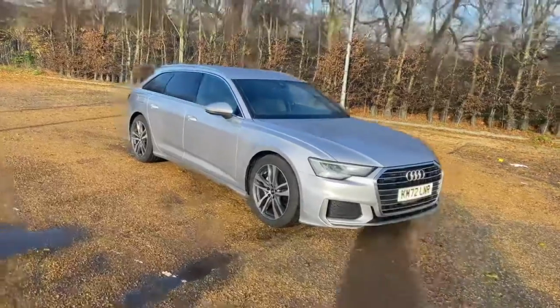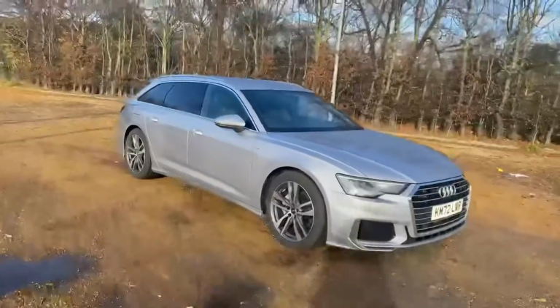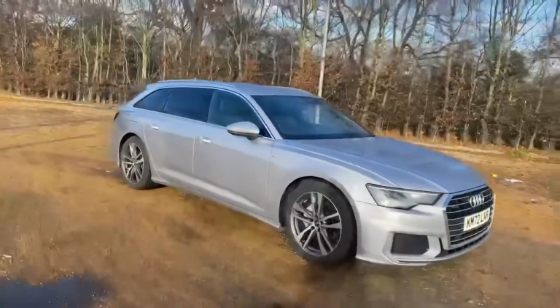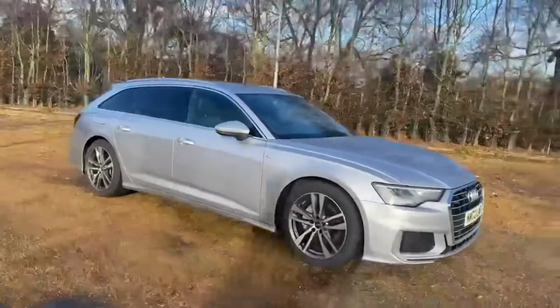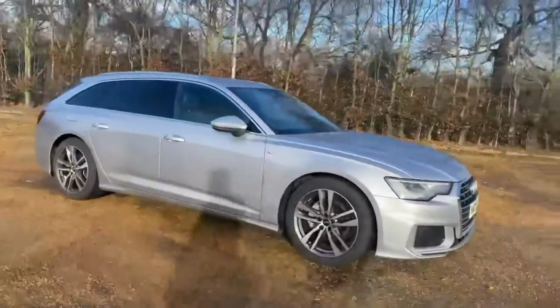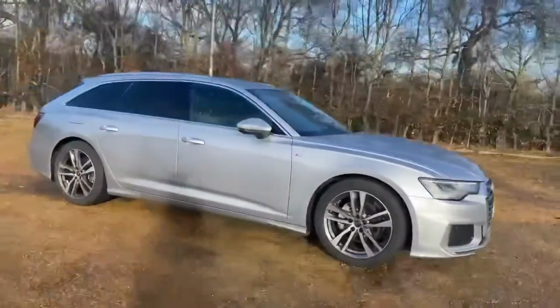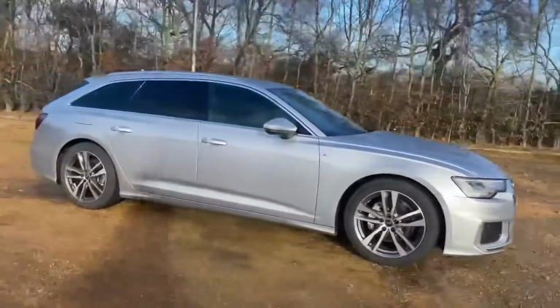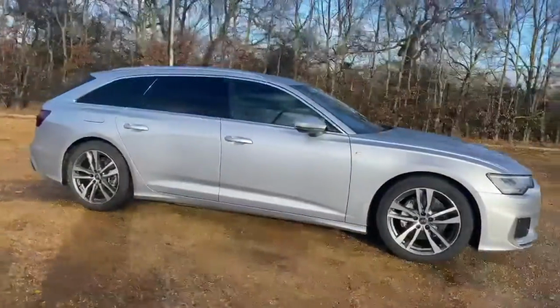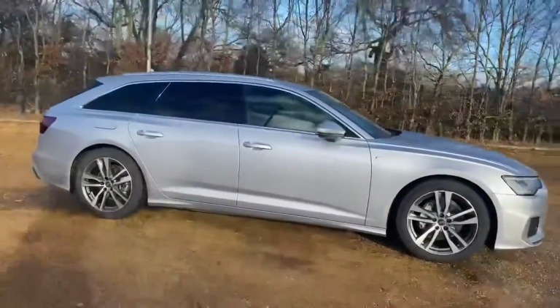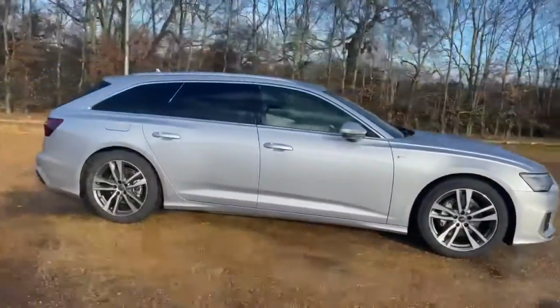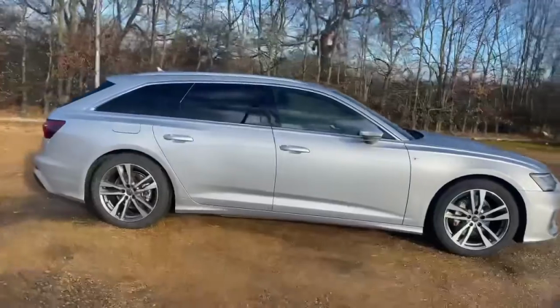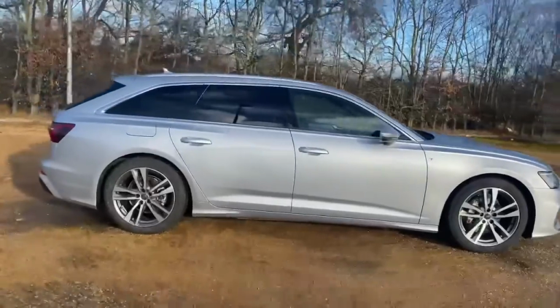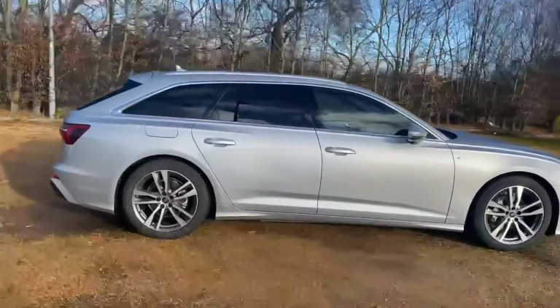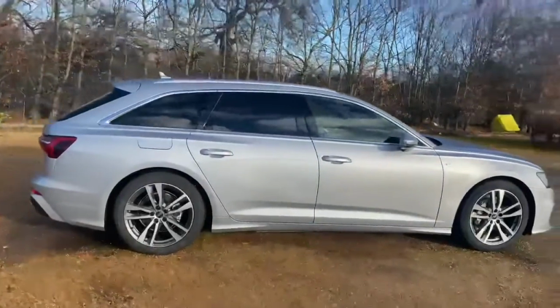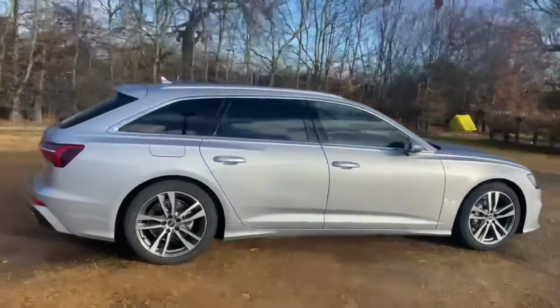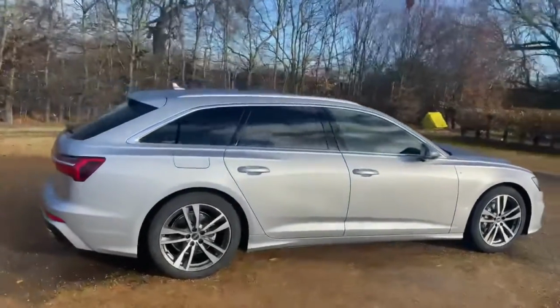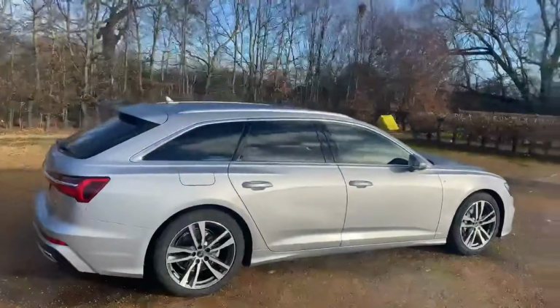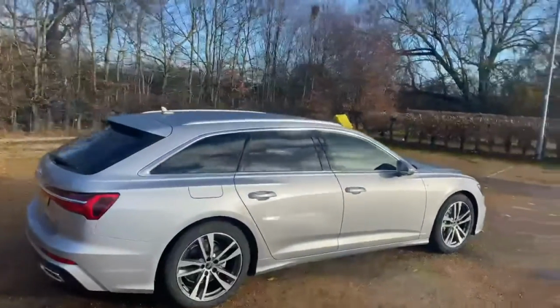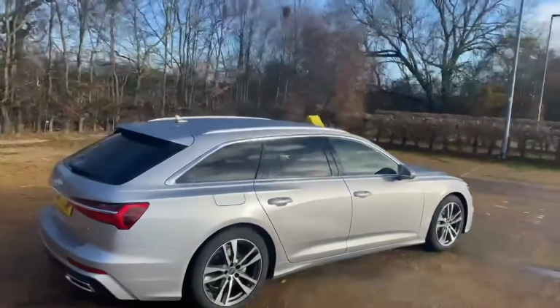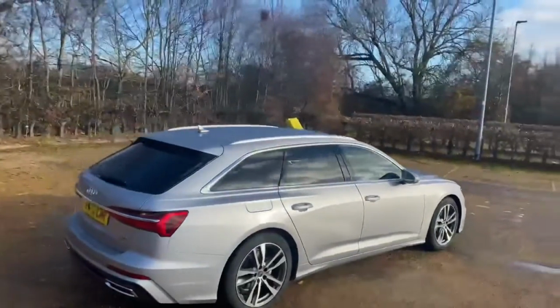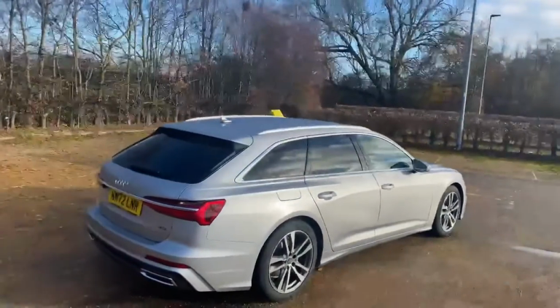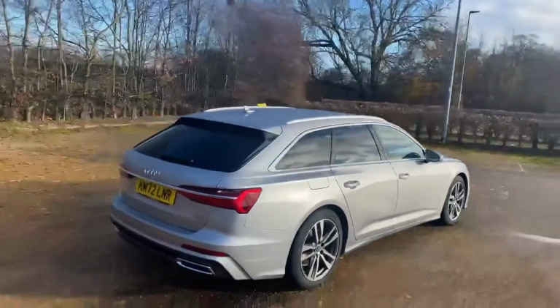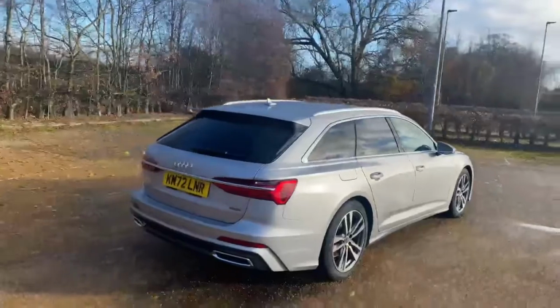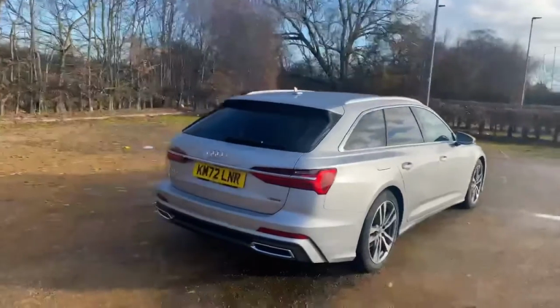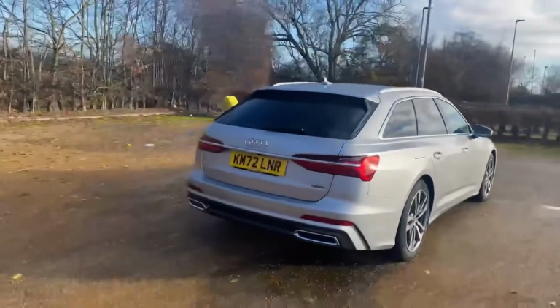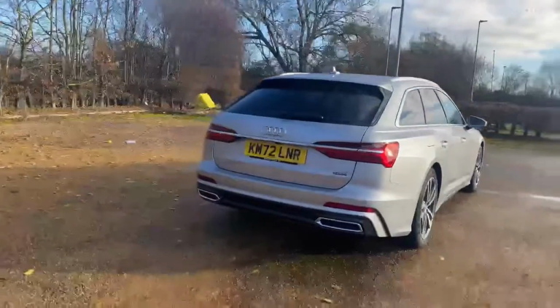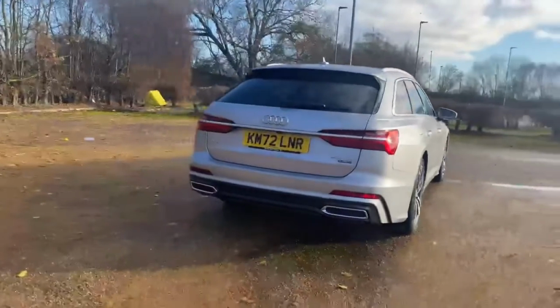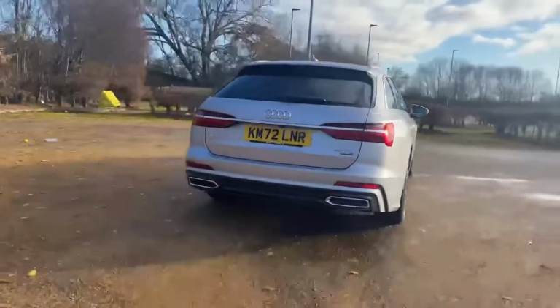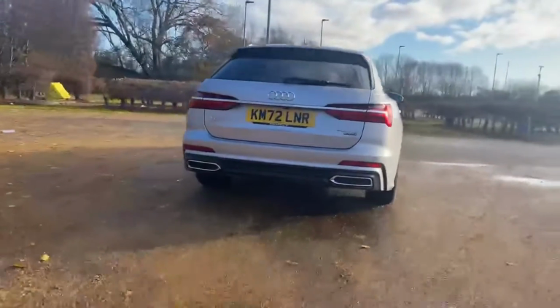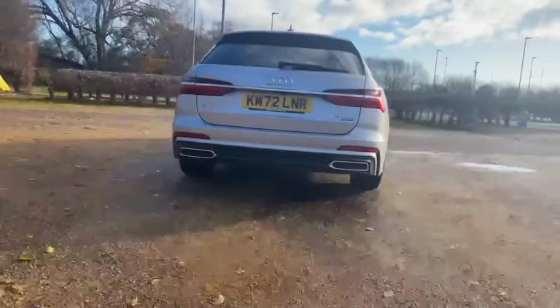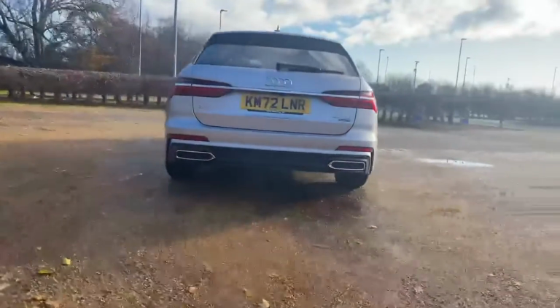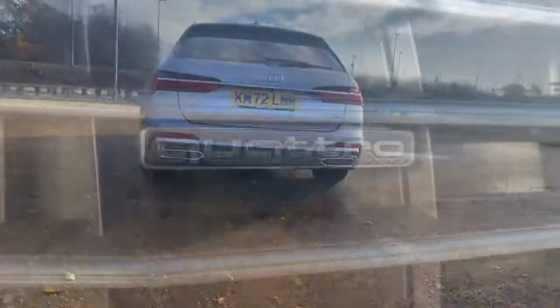Hello and welcome to Bedford Audi. Here we have a newly registered Audi A6 van. This is a 2 litre diesel Quattro with 204 brake horsepower, and as you can see it is in the metallic floret silver paint and it is in the S line trim.